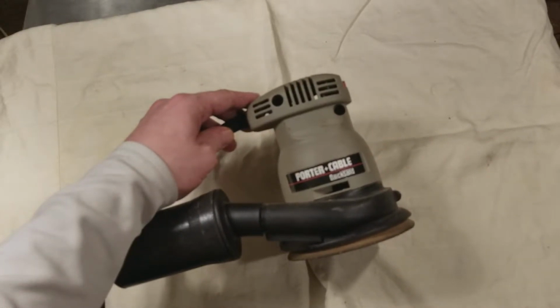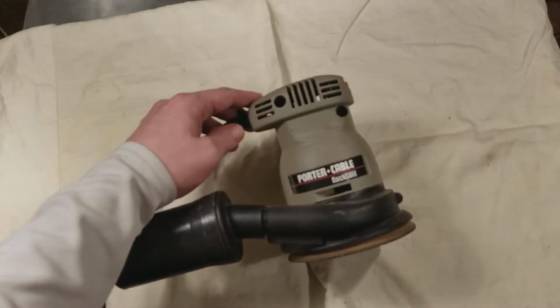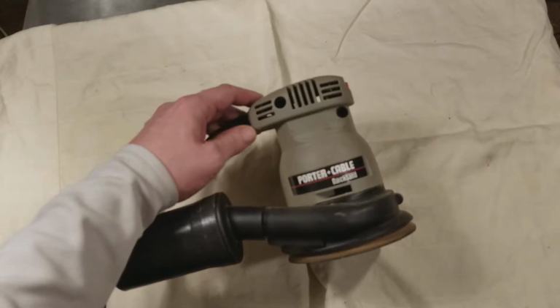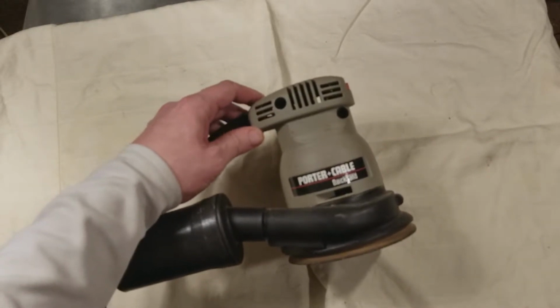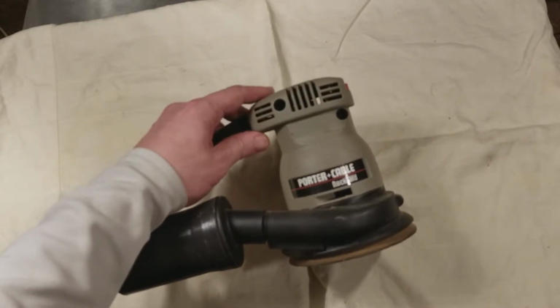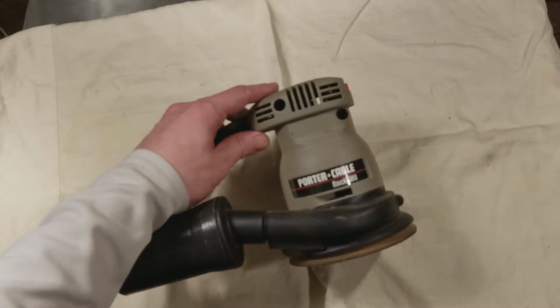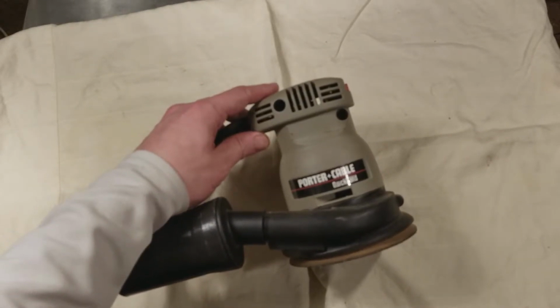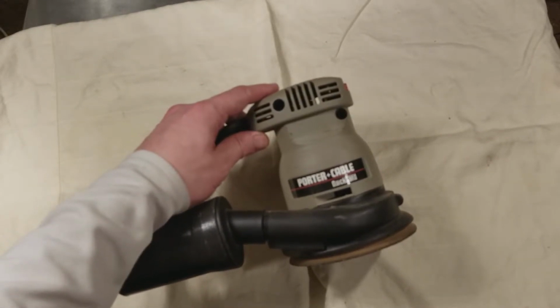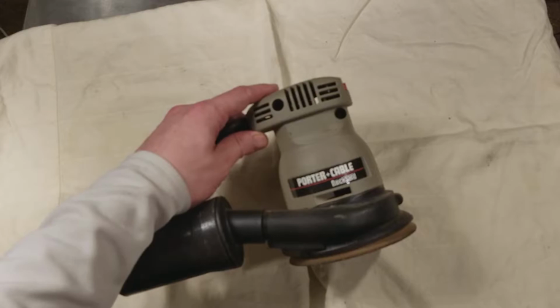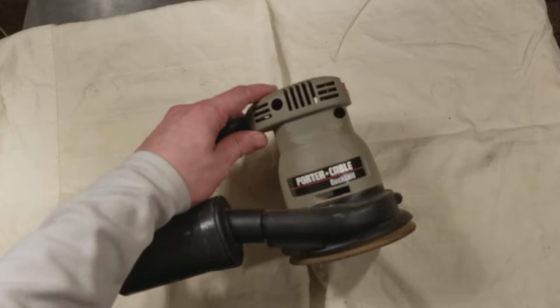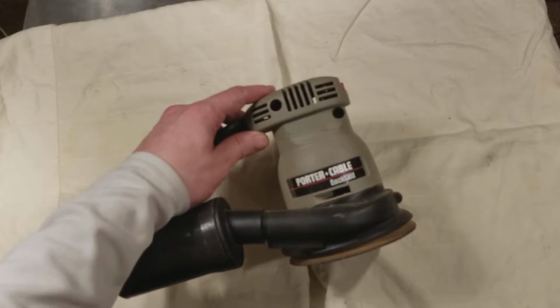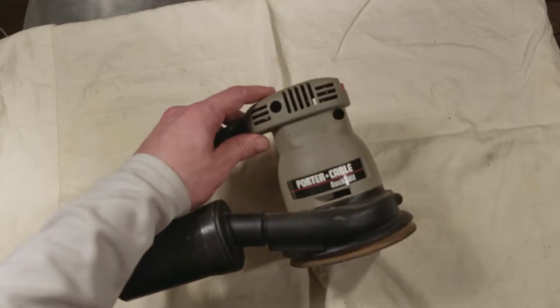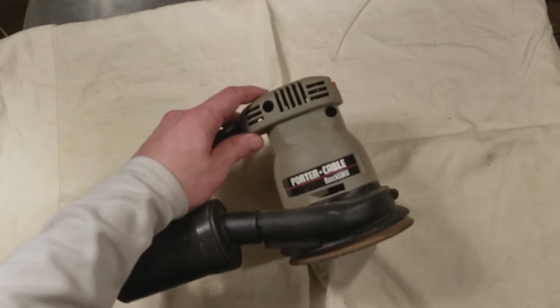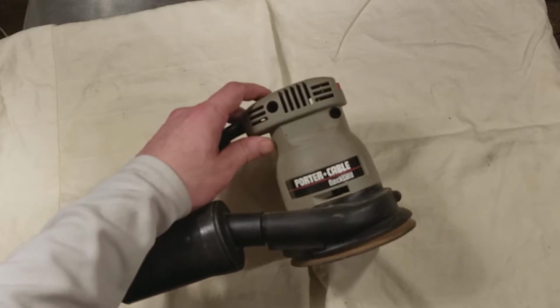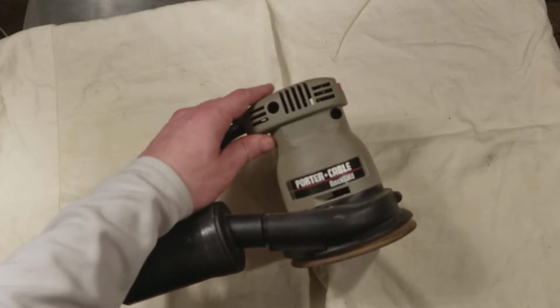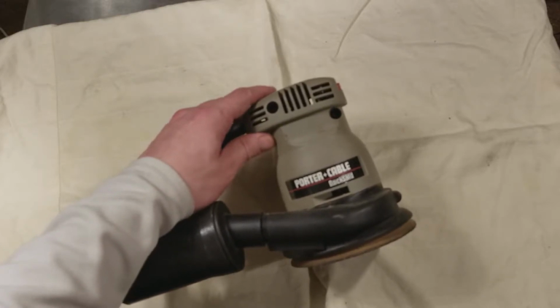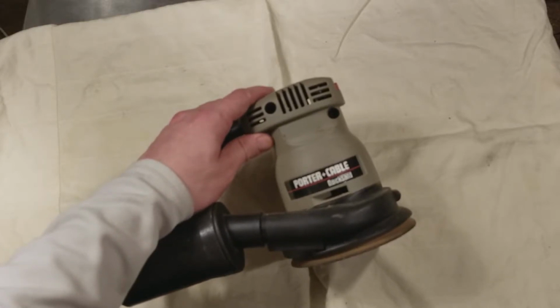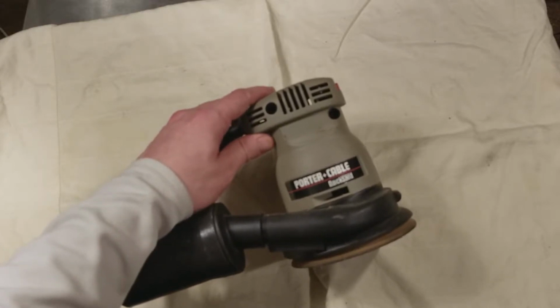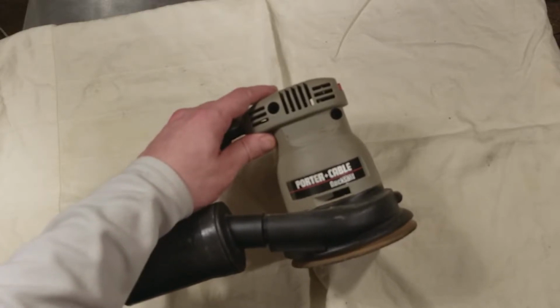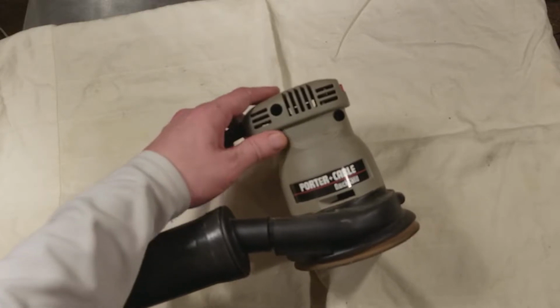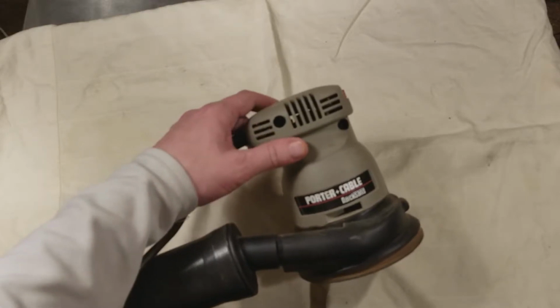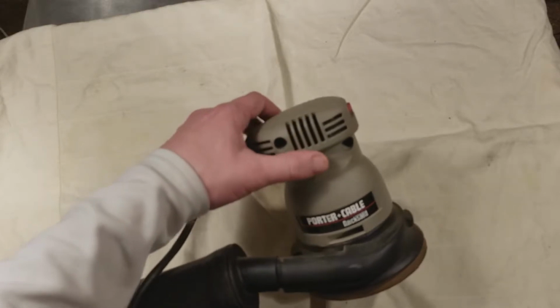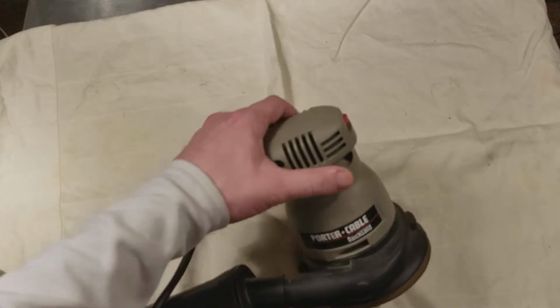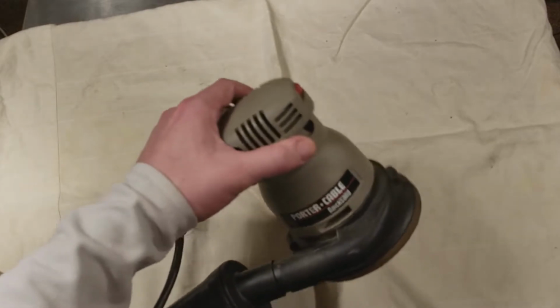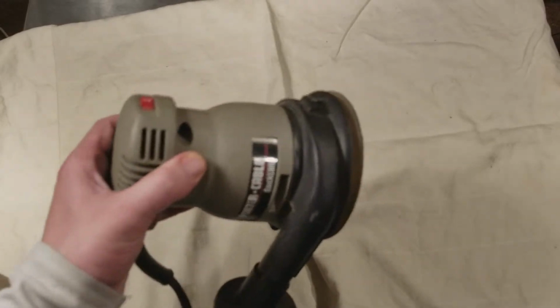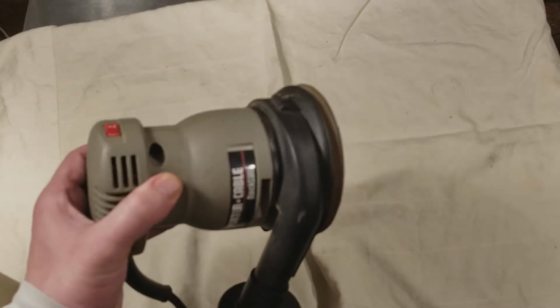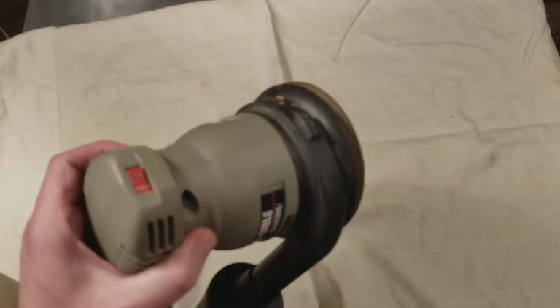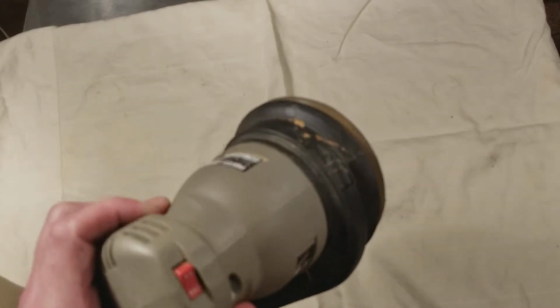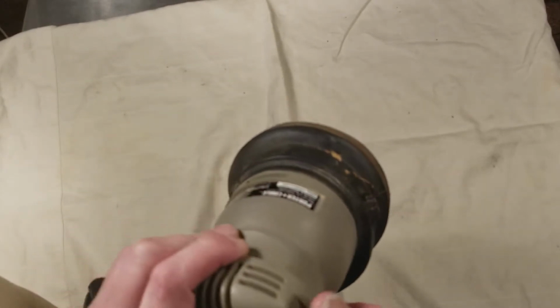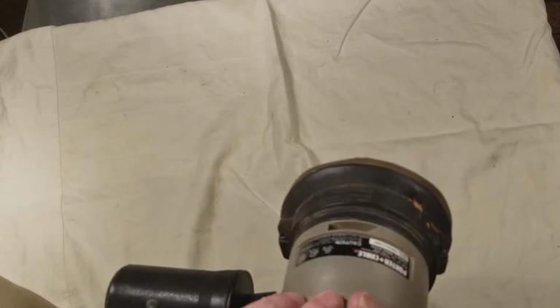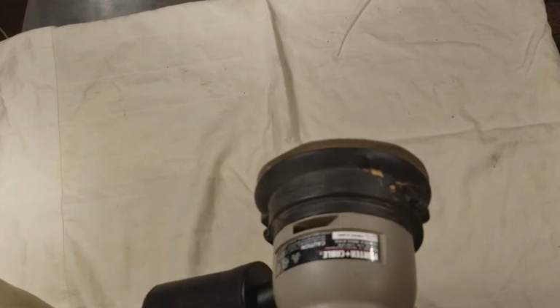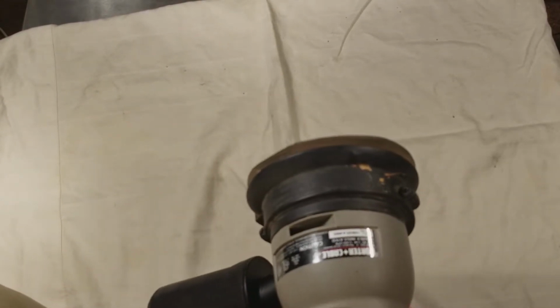Cadis Maximus here with a quick review of the Porter Cable 333 5-inch random orbit quicksand finish sander. This sander works pretty well and it's pretty reliable.